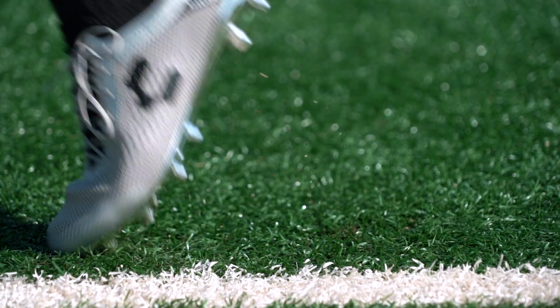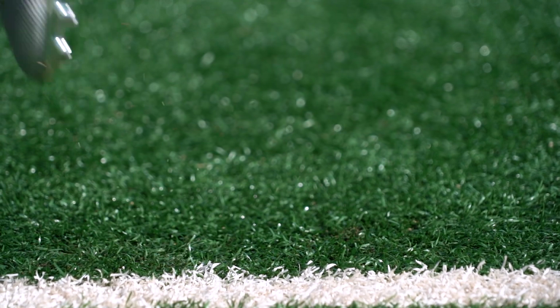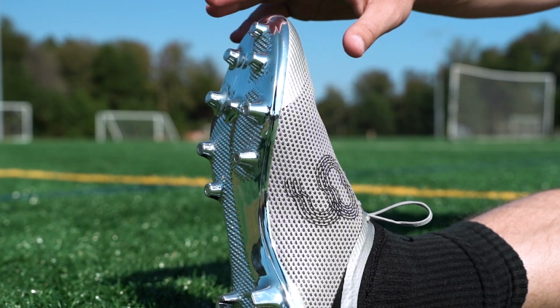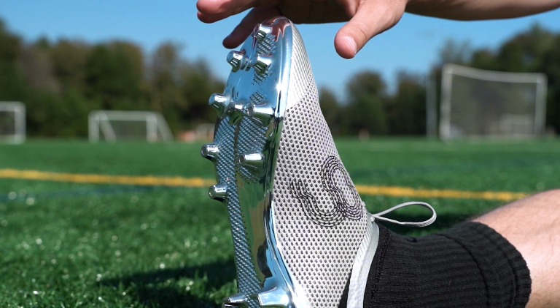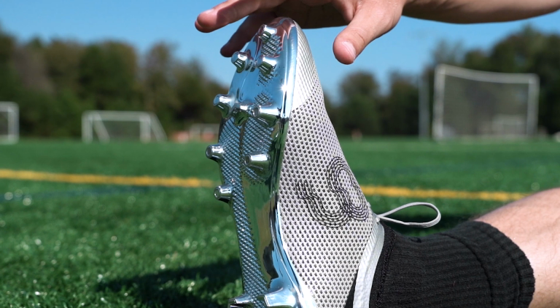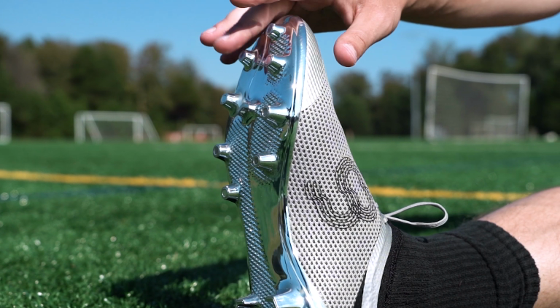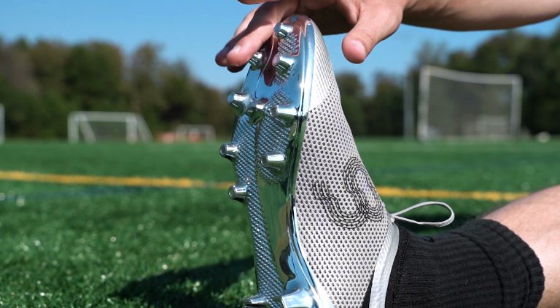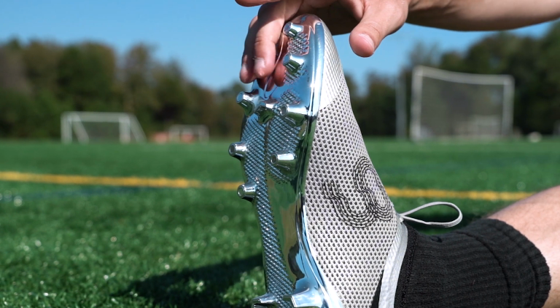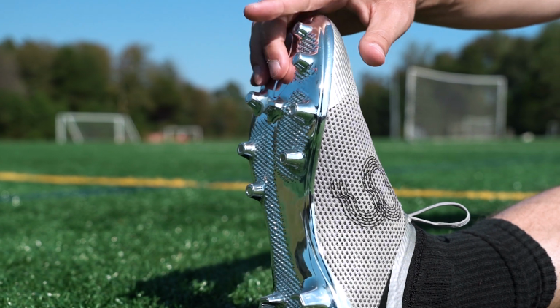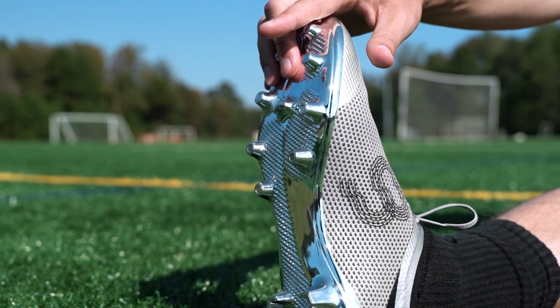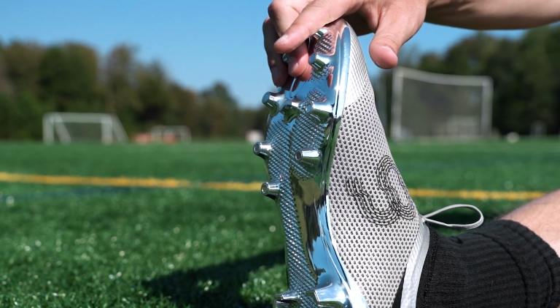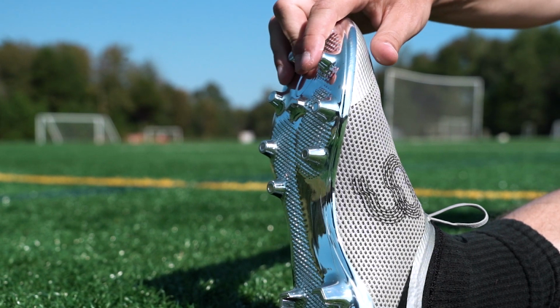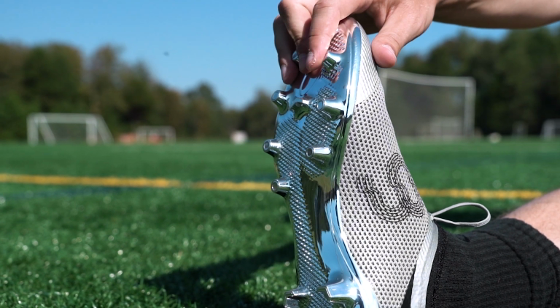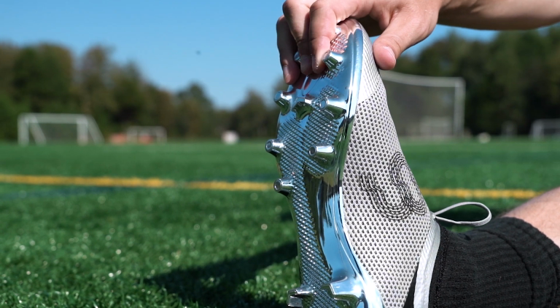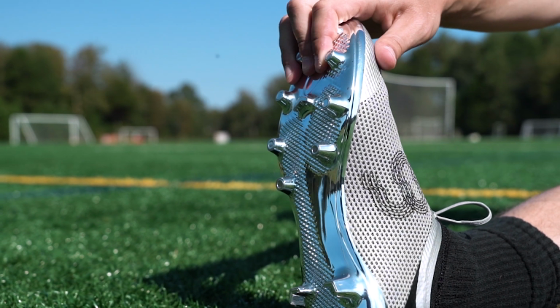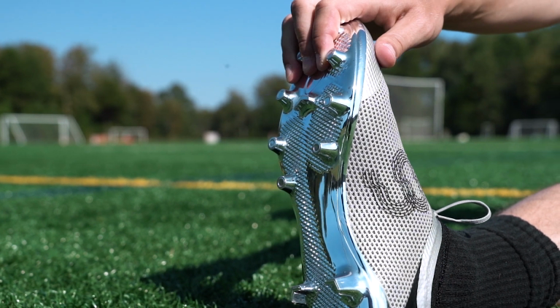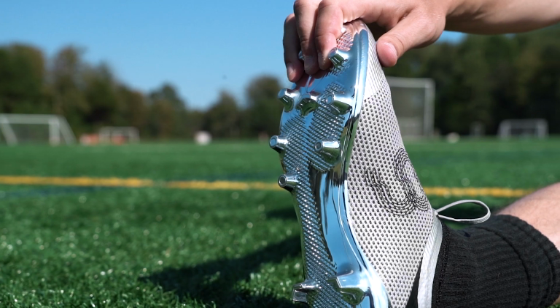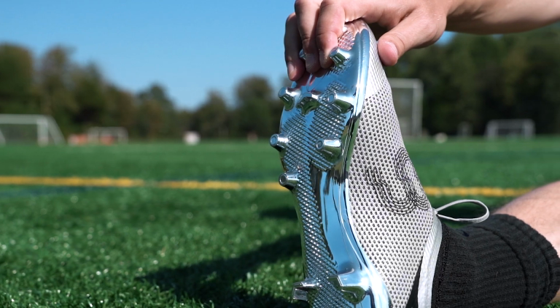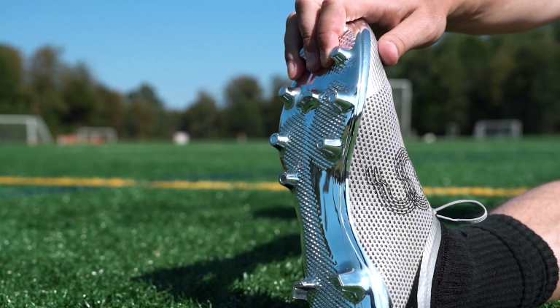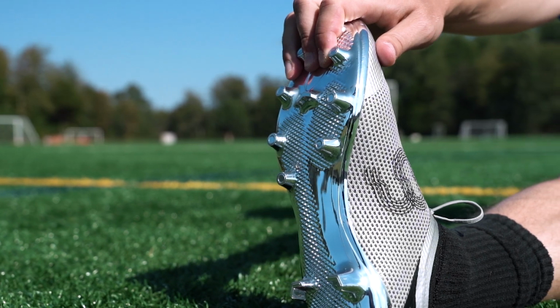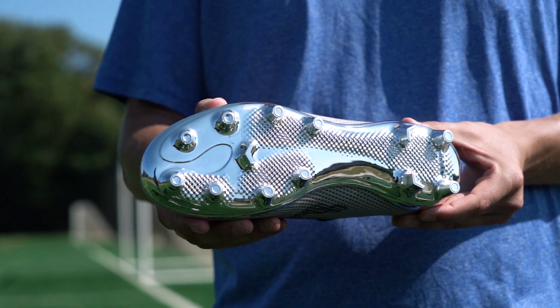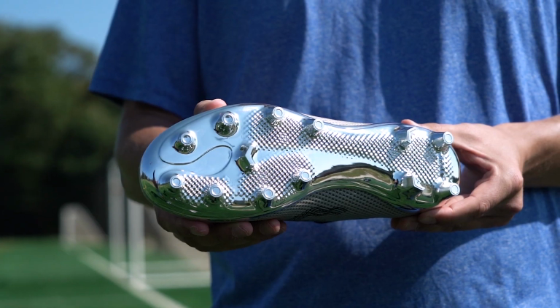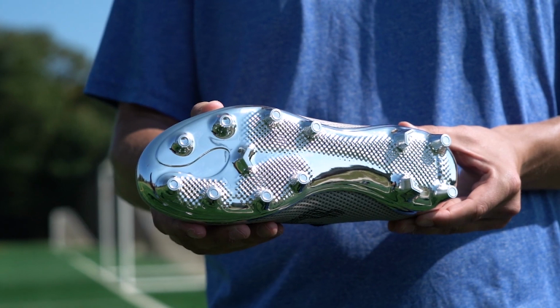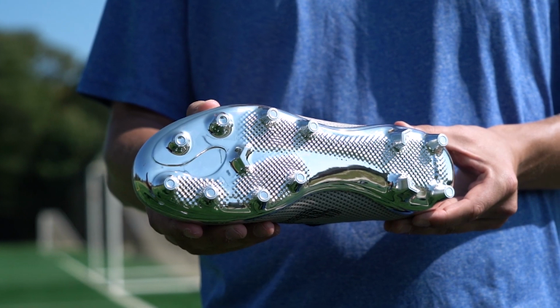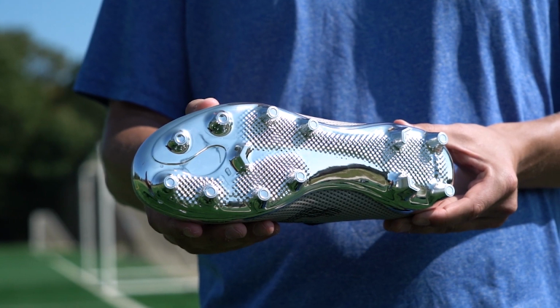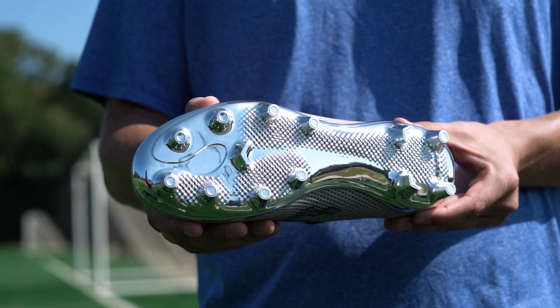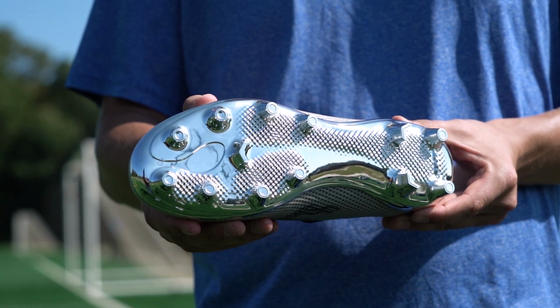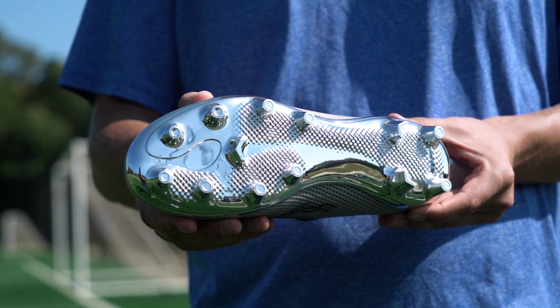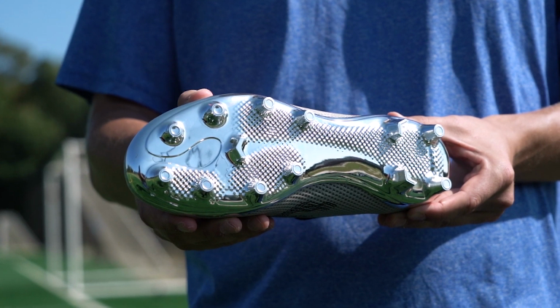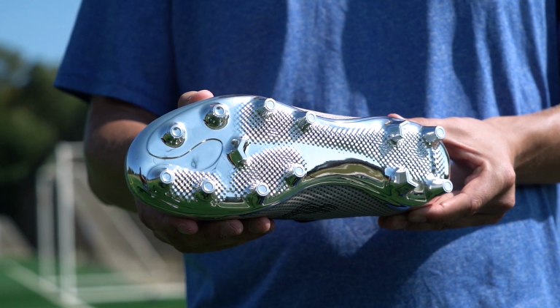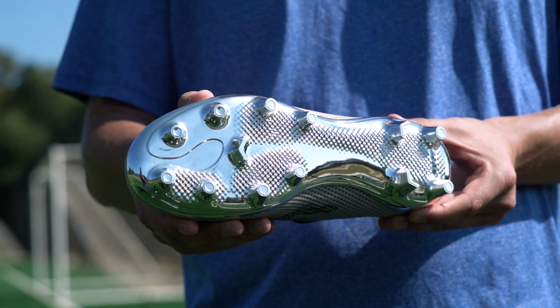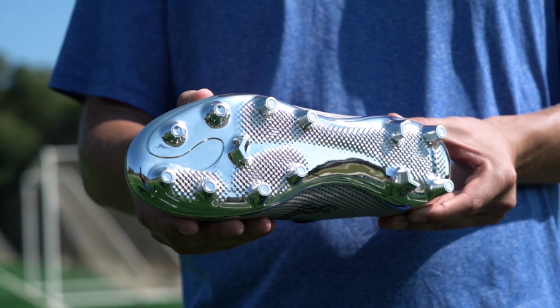The electroplated TPU soleplate has specialized elongated and round studs for lightning-fast cuts and powerful sprints. And that chrome finish looks pretty great too.